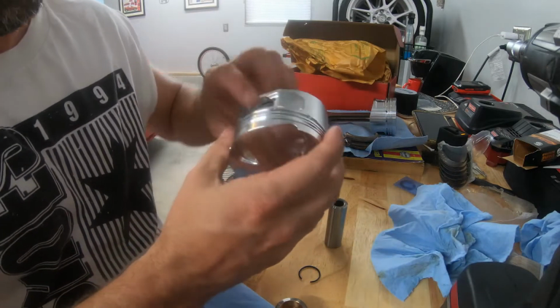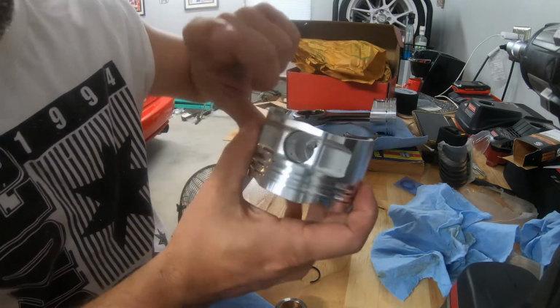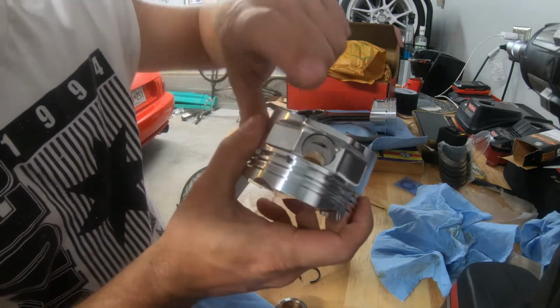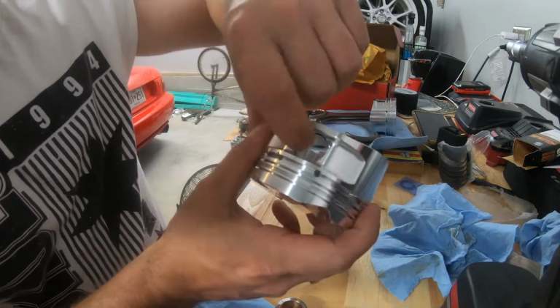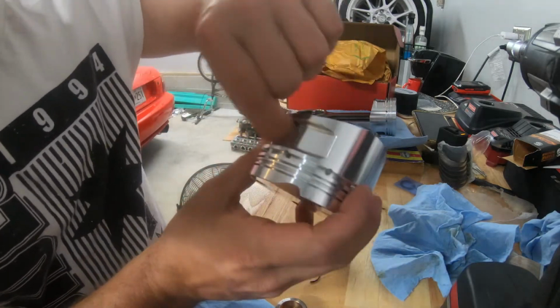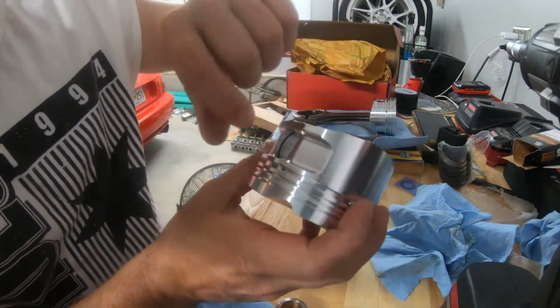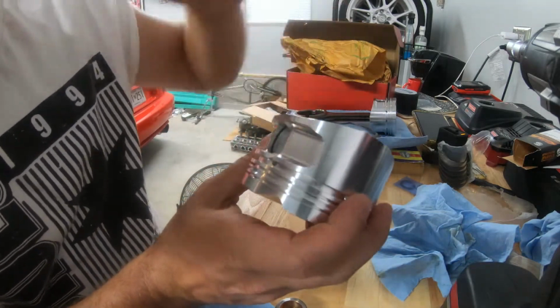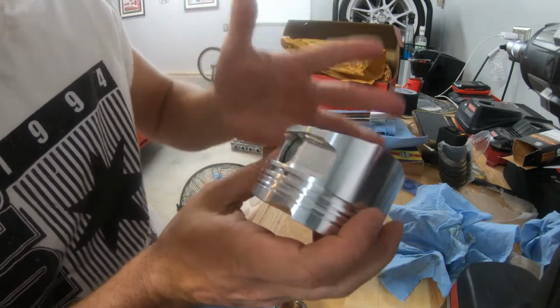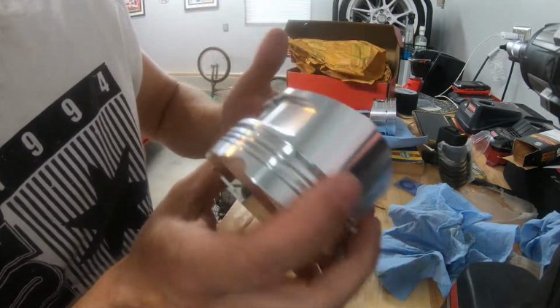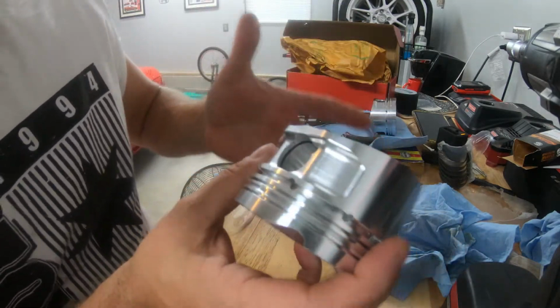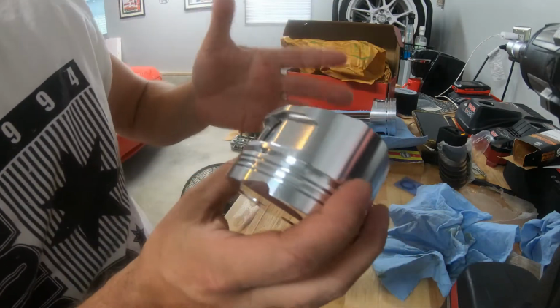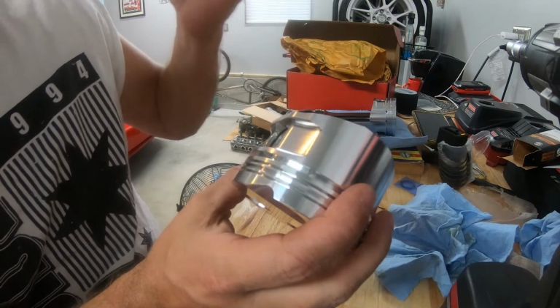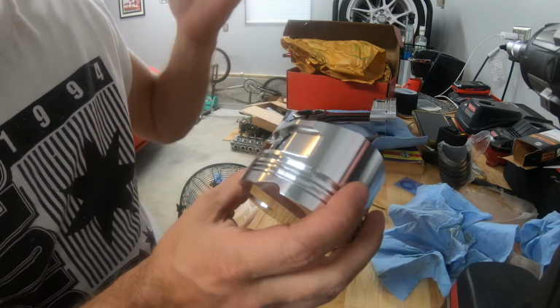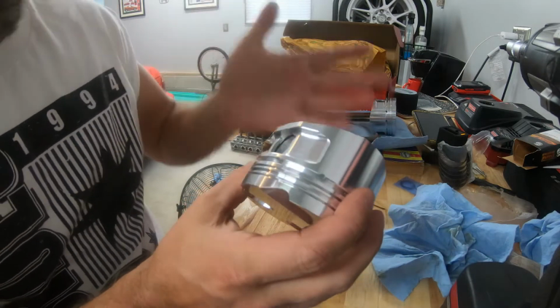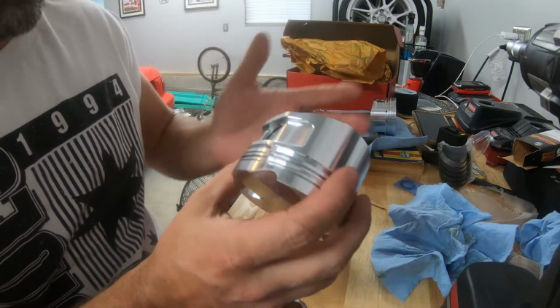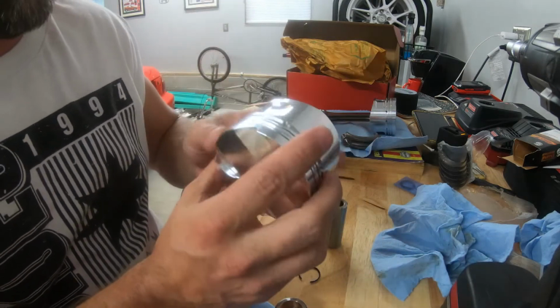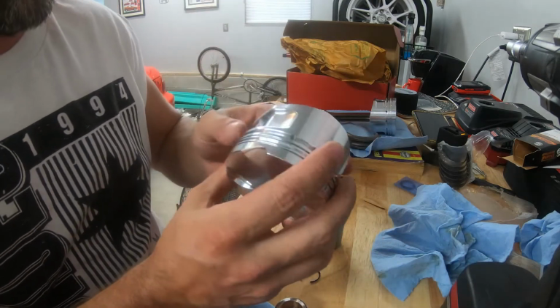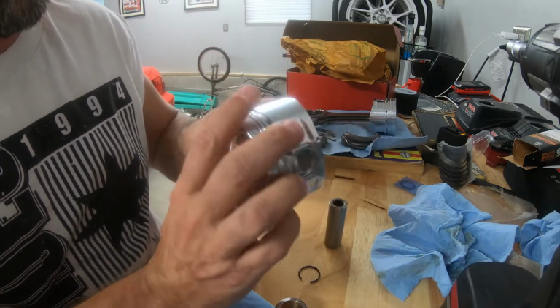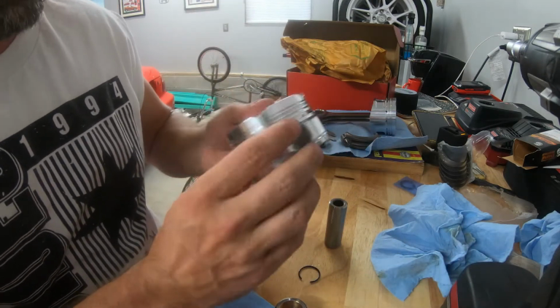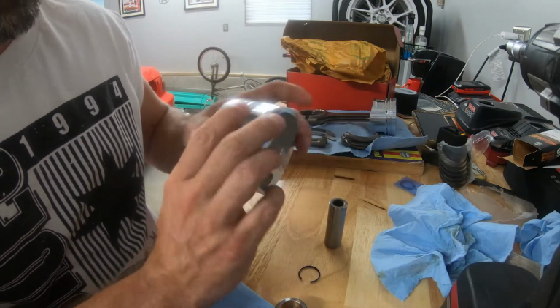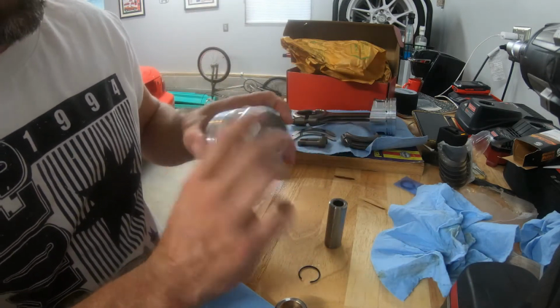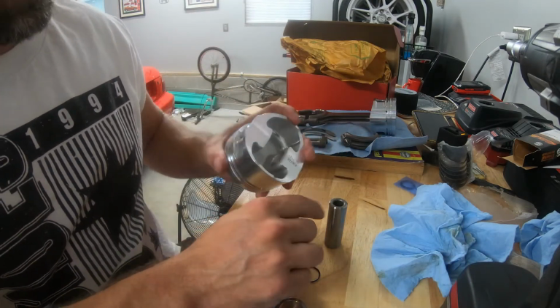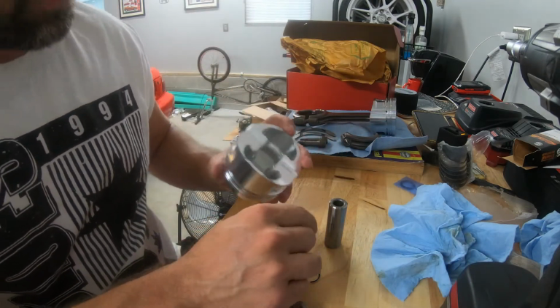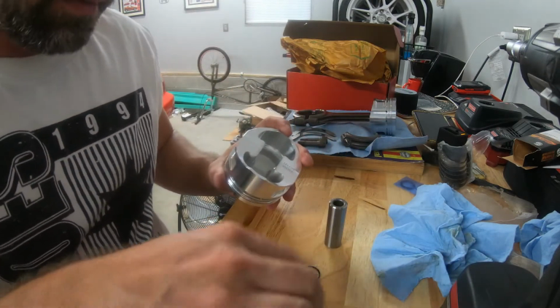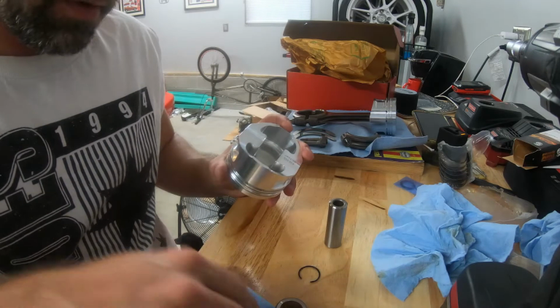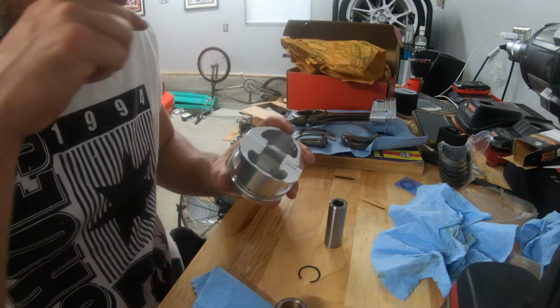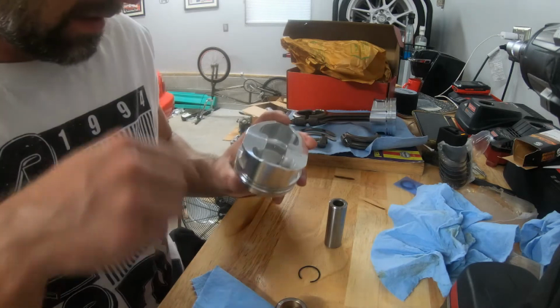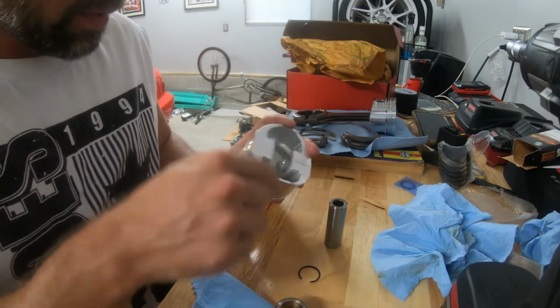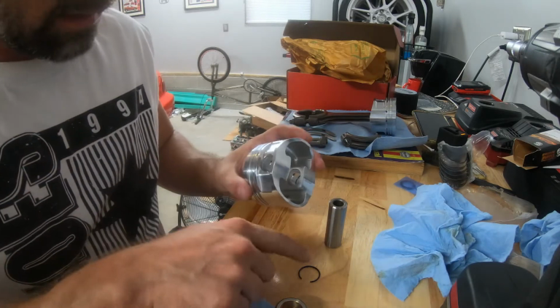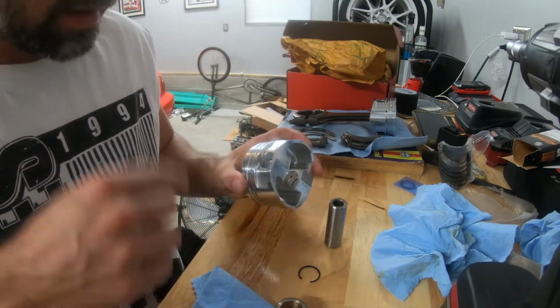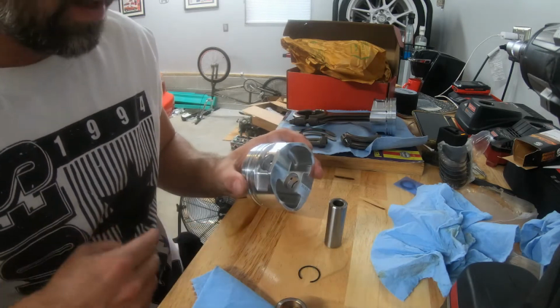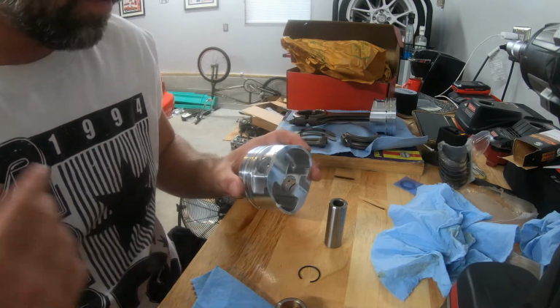This thing was kind of a pain to get in there, but I think I figured out a technique. We got it in there finally, so now I'm going to grease this up a little bit, put it on the rod here, and put the other retaining clip in.